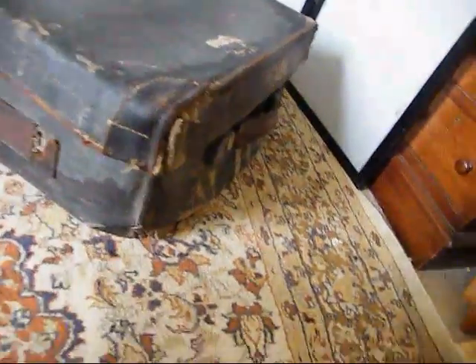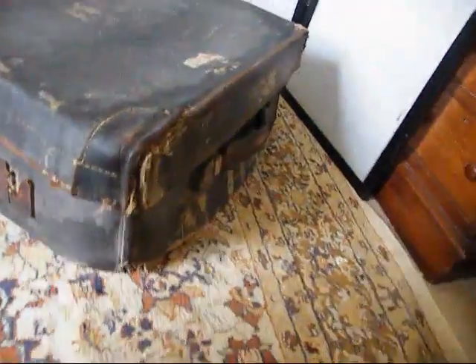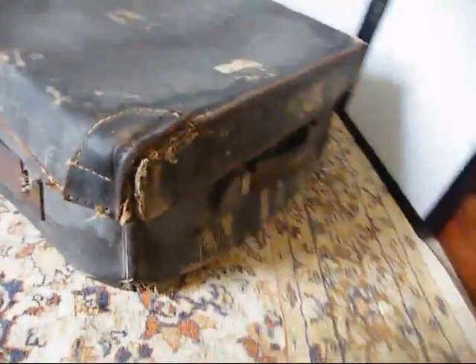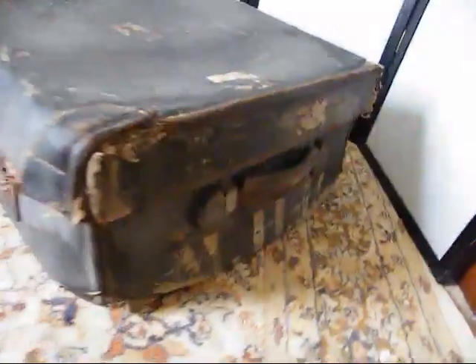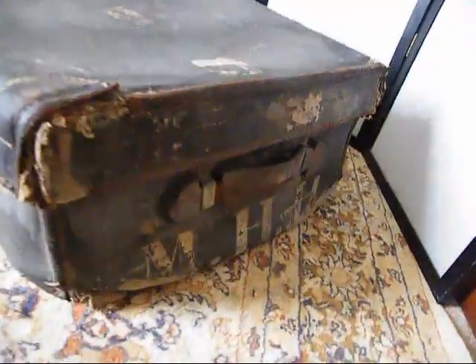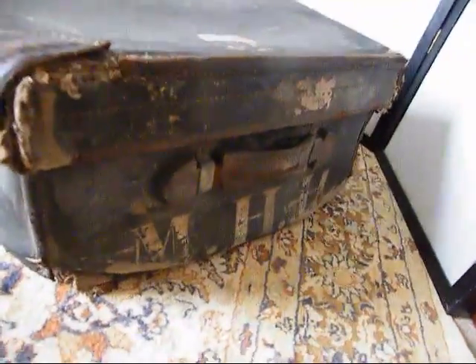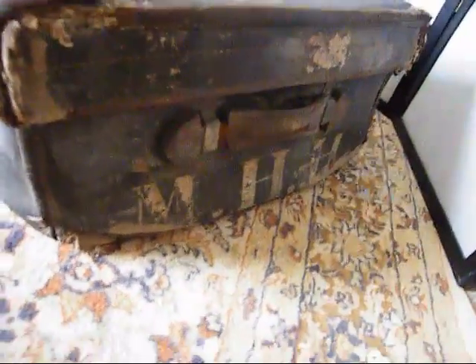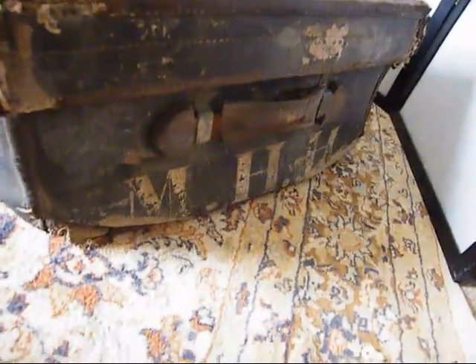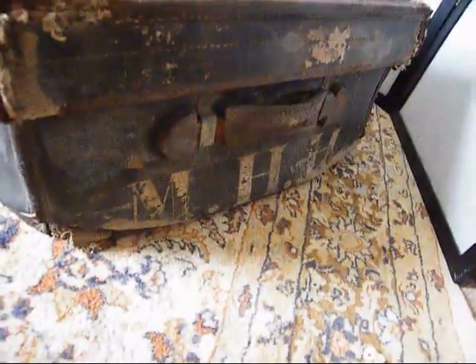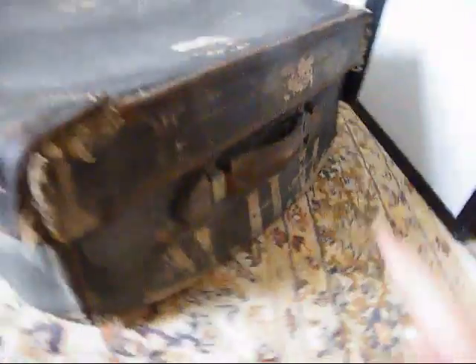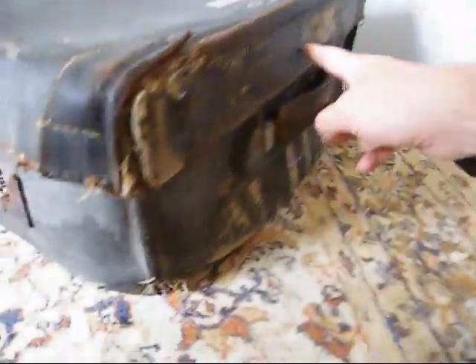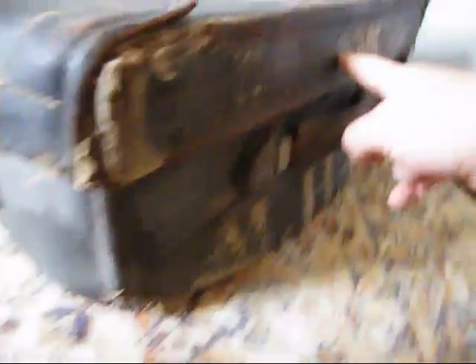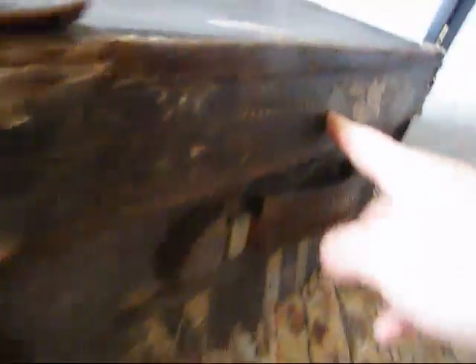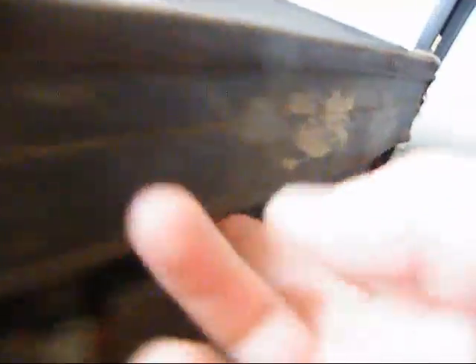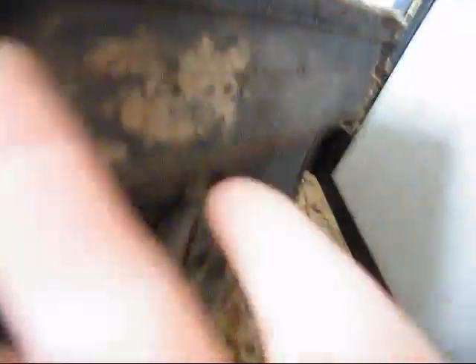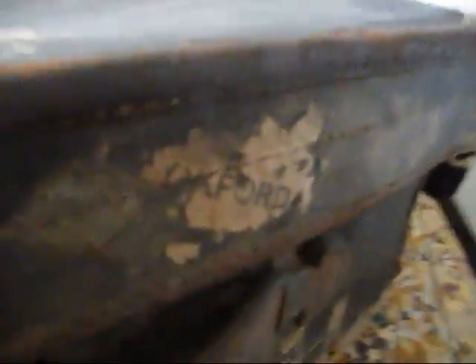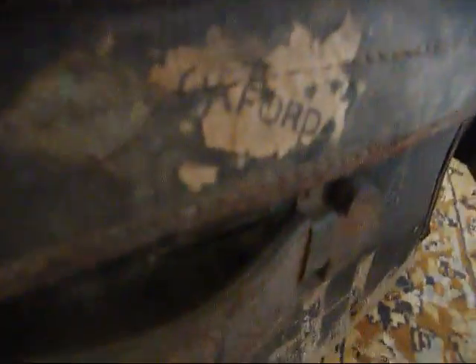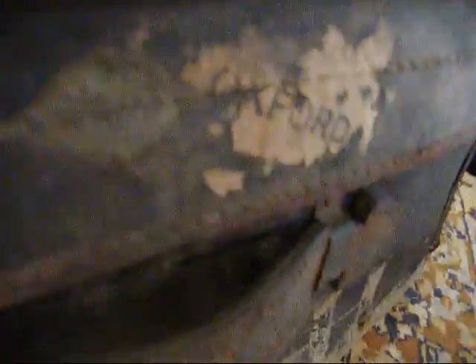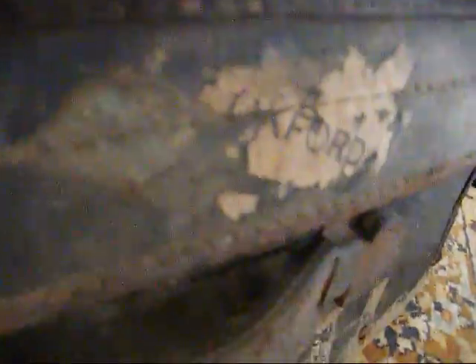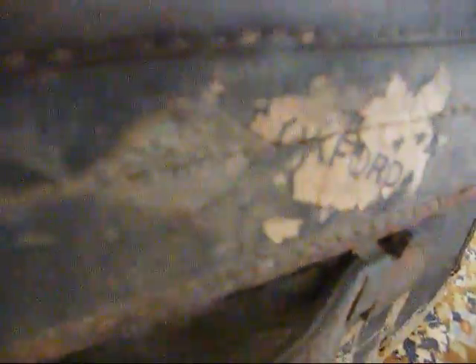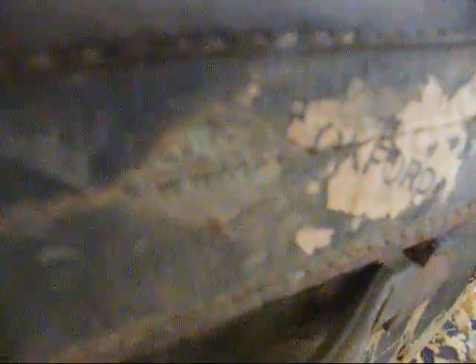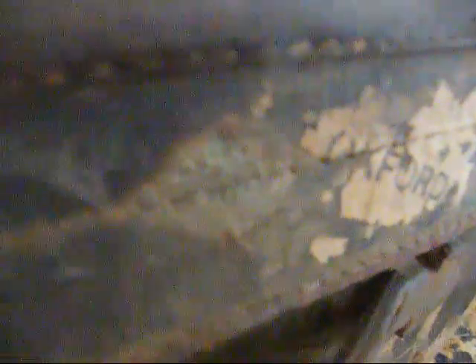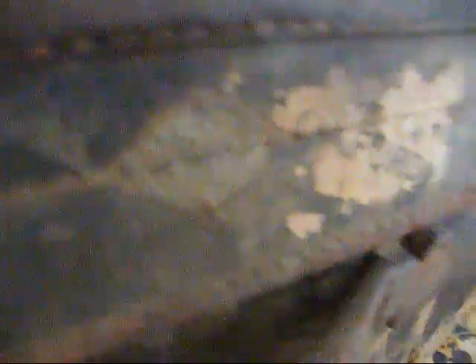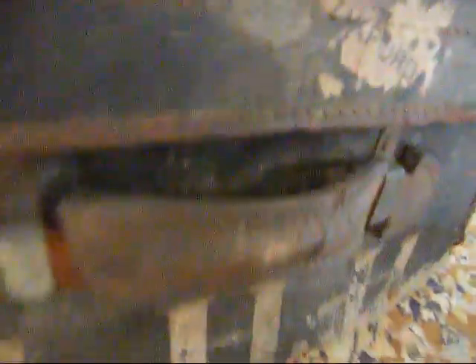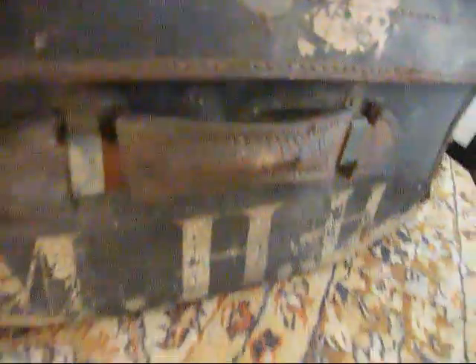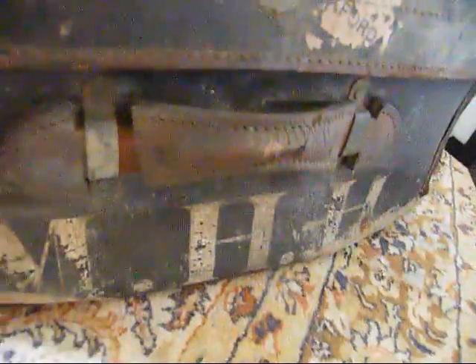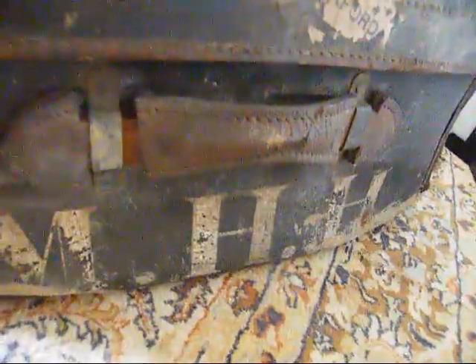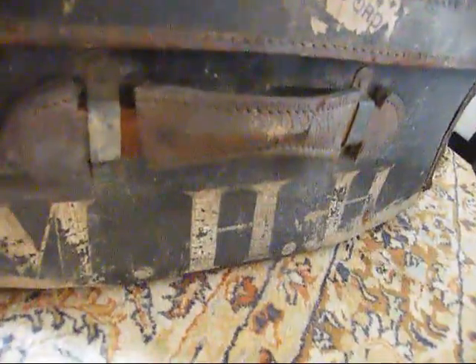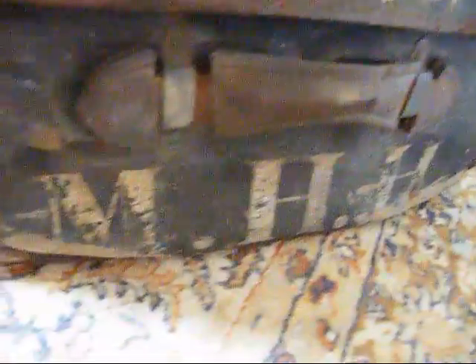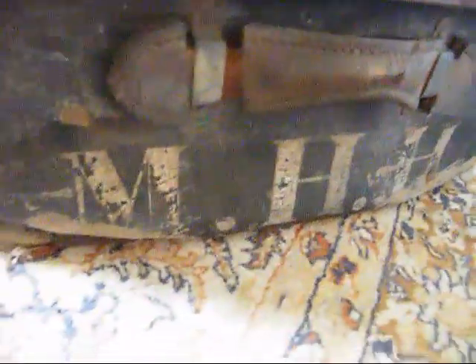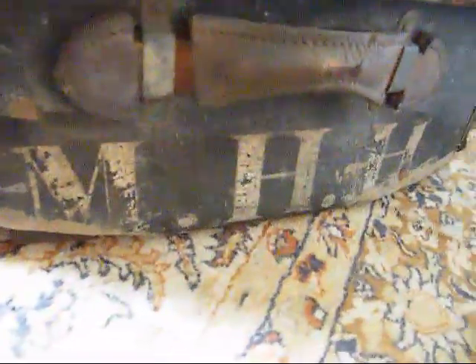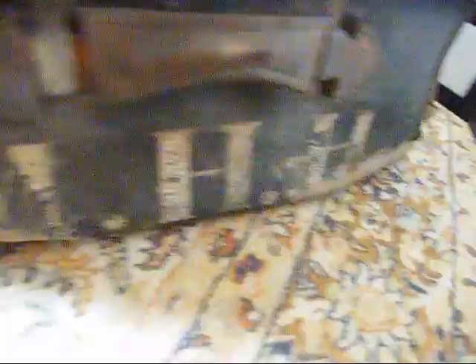It's Army and Navy Stores originally. There's a little metal plate there — I've taken a close-up photograph of it. It is Army and Navy Stores, and it's got these initials painted on the side: MHH.